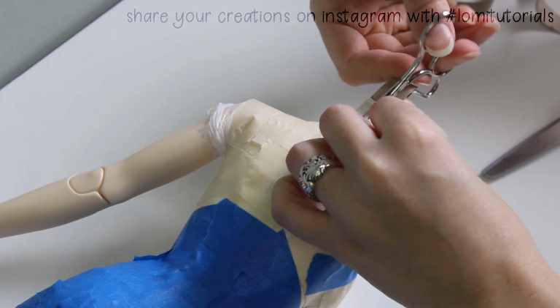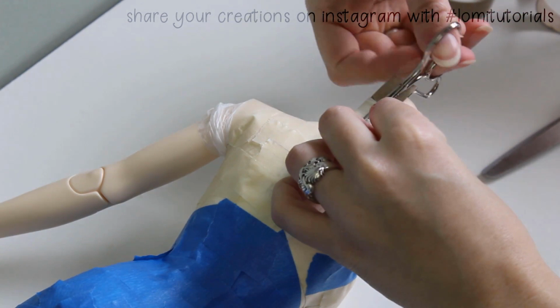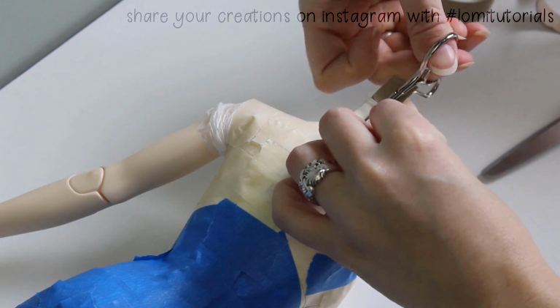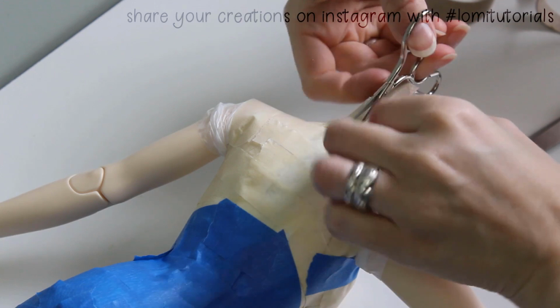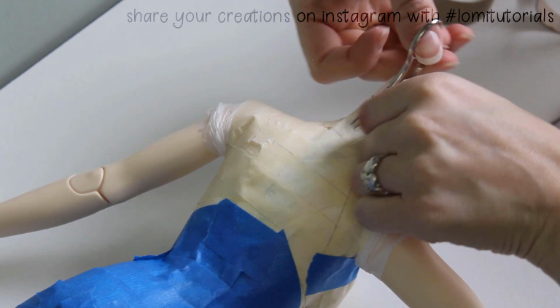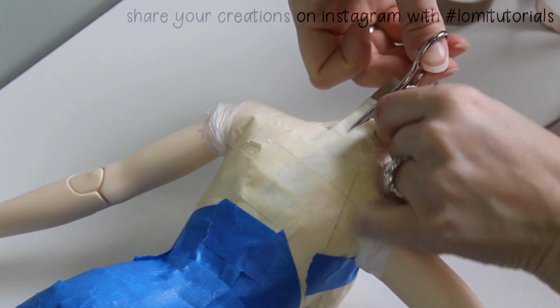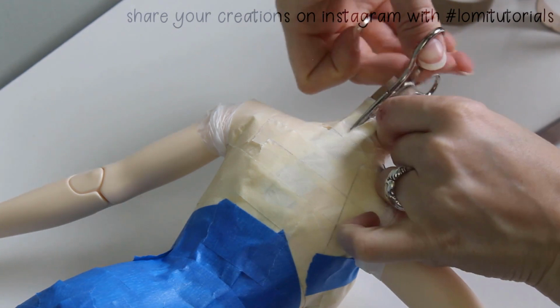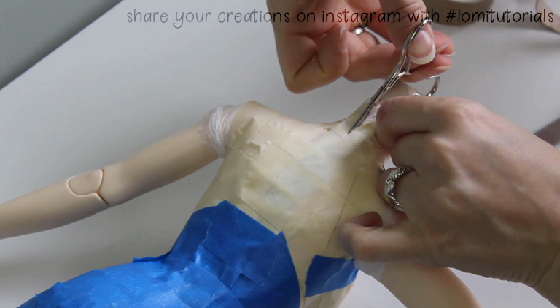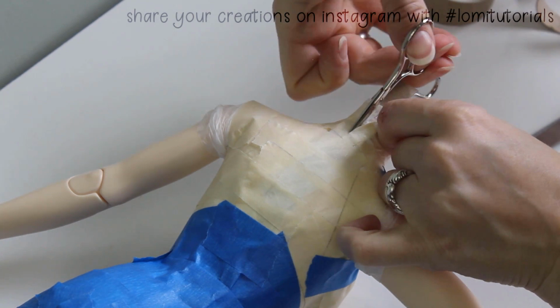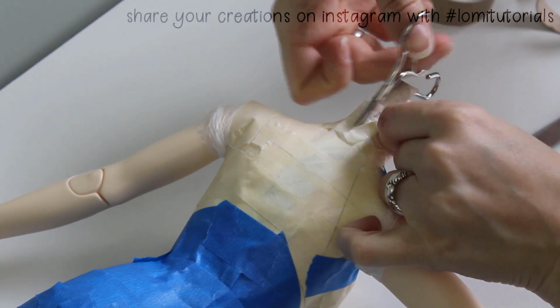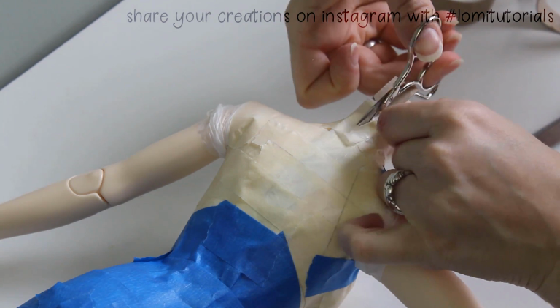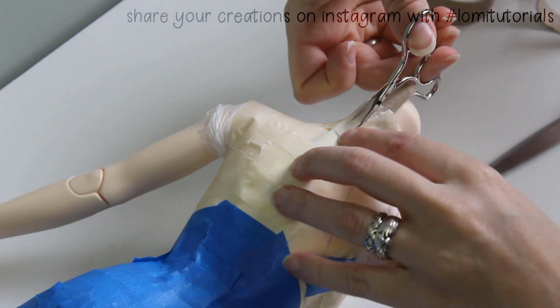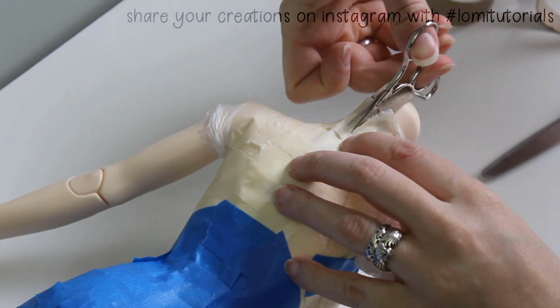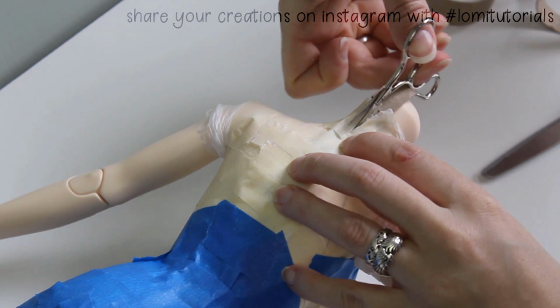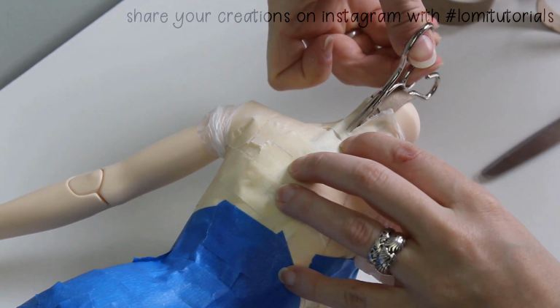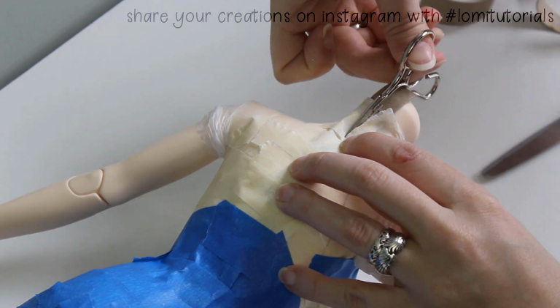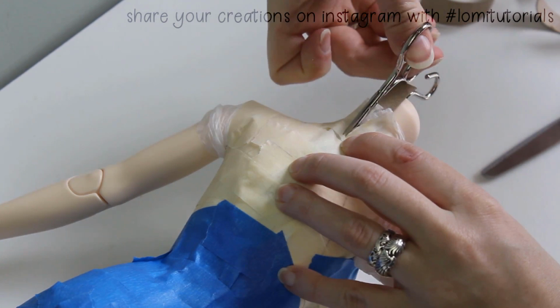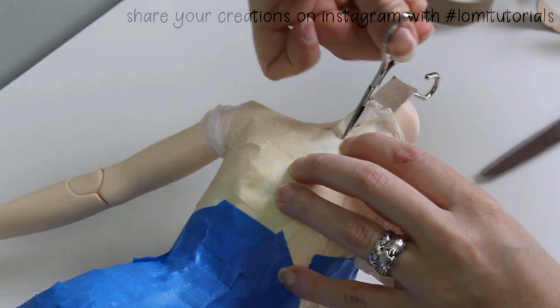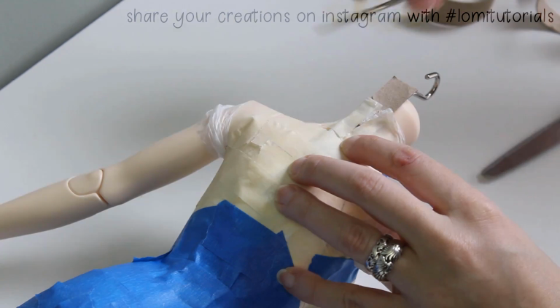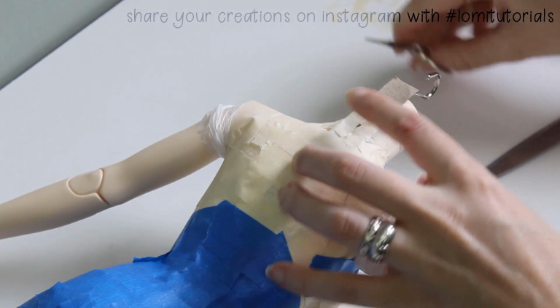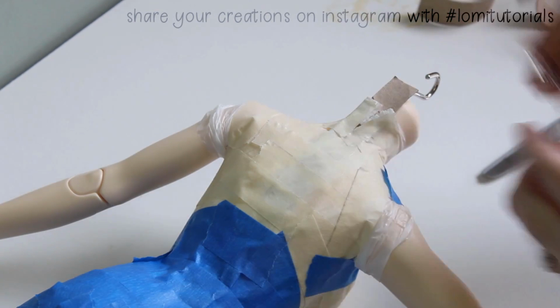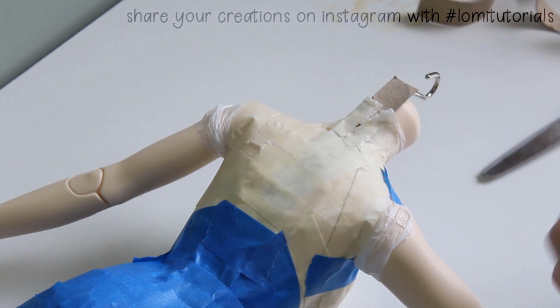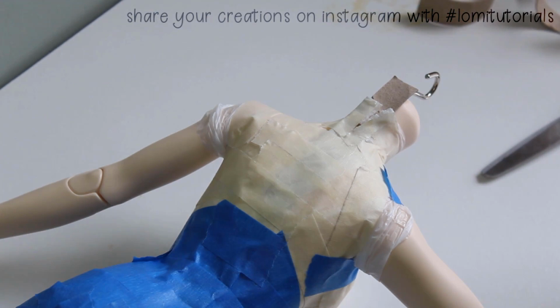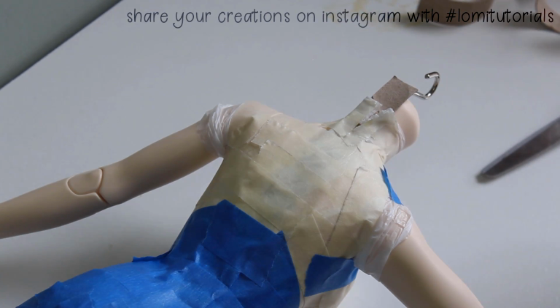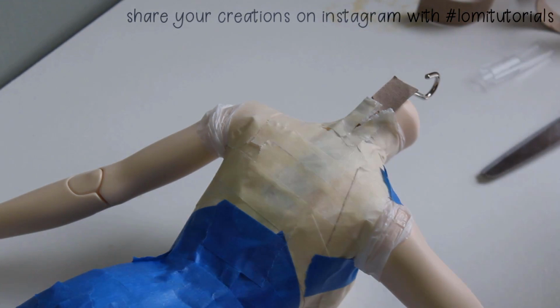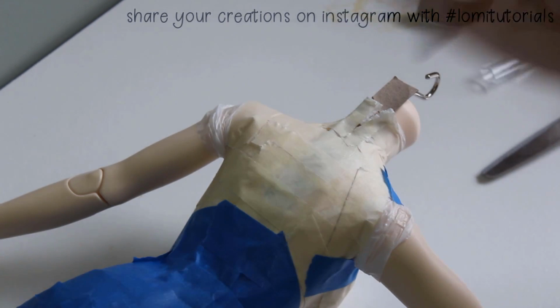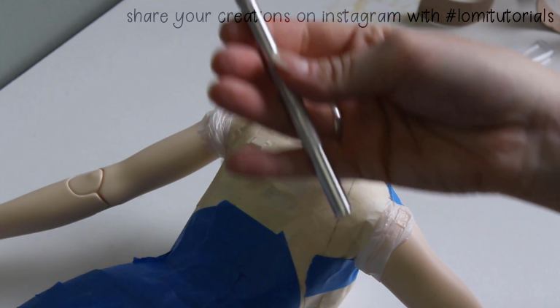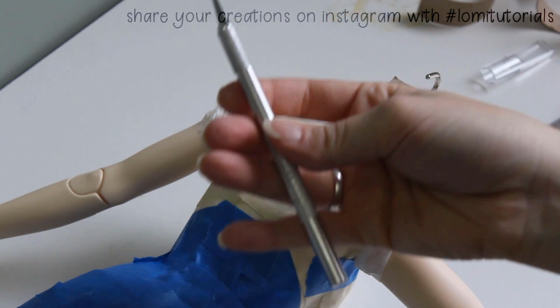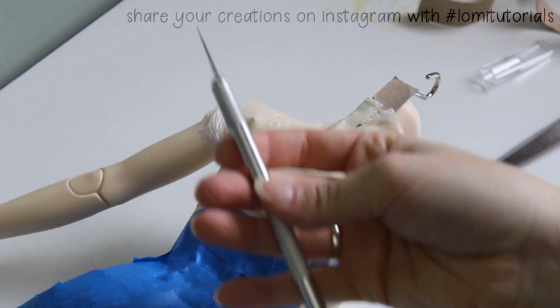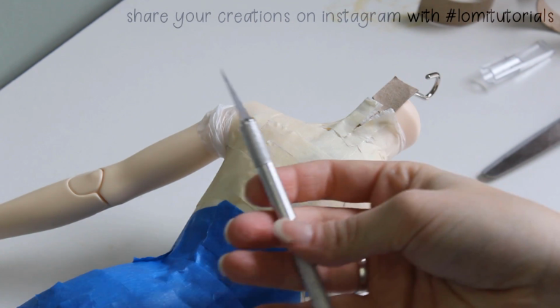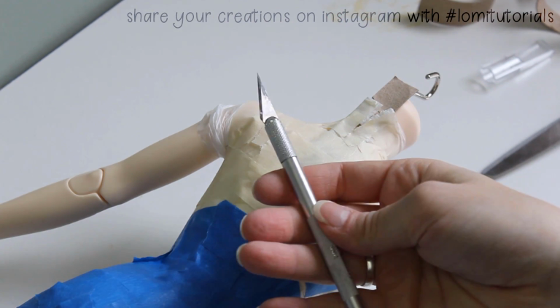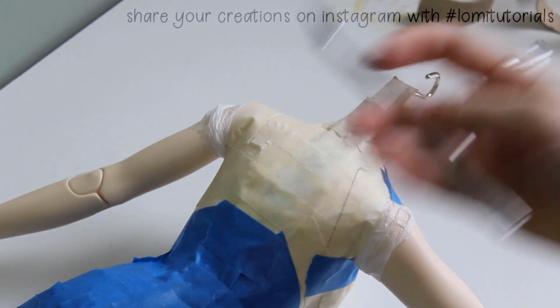Or we can take advantage of that protective cardboard strip and just cut down the length of the doll's back with a craft knife. So long as you're careful to stay on that cardboard strip, your doll will be perfectly safe from the blade.